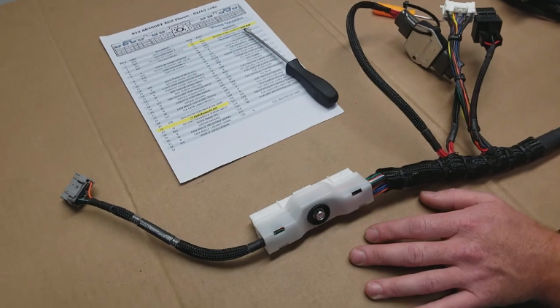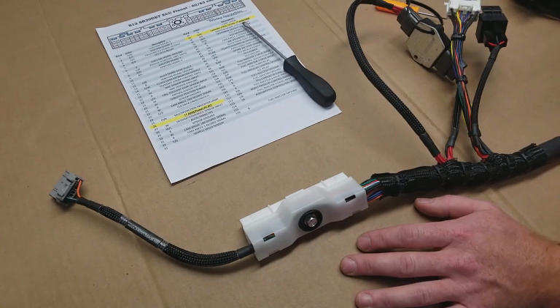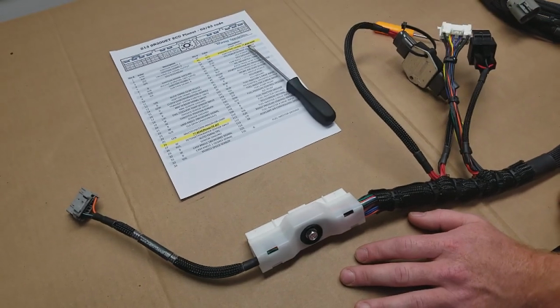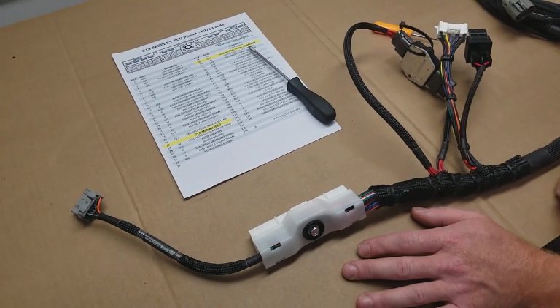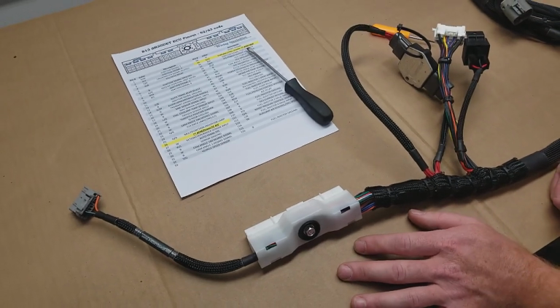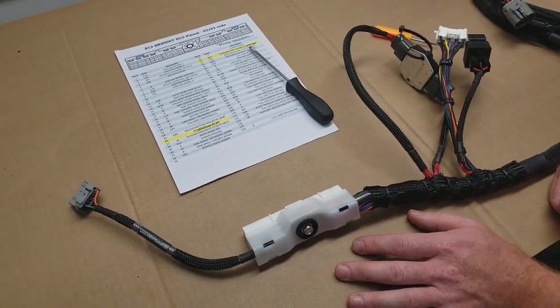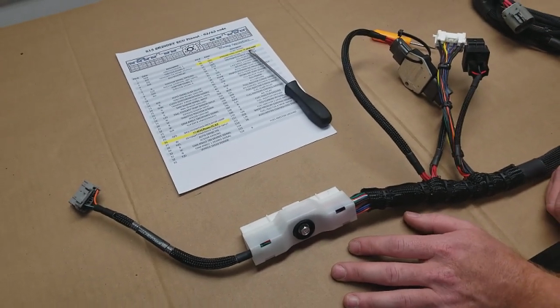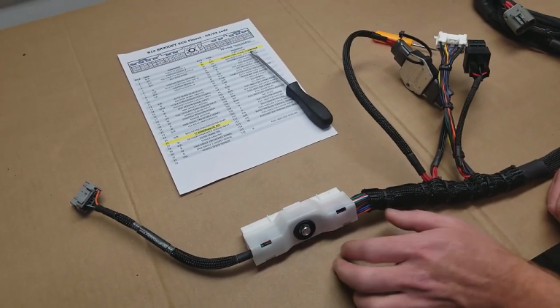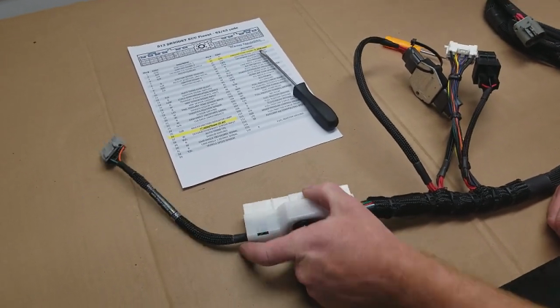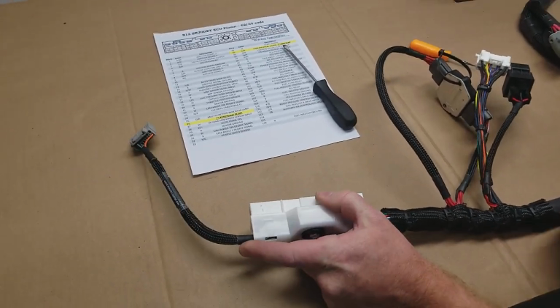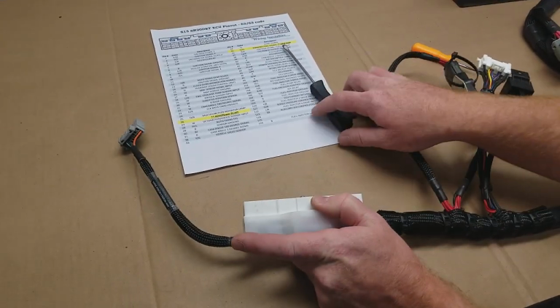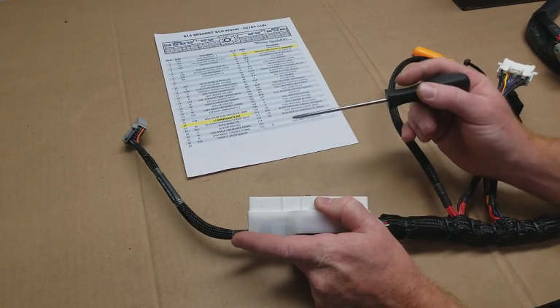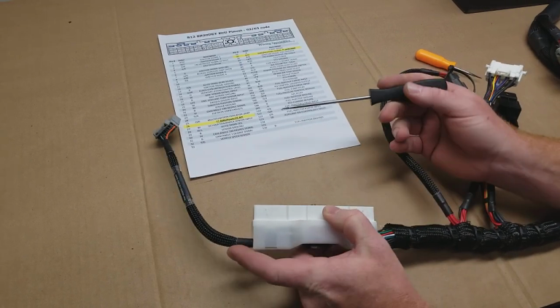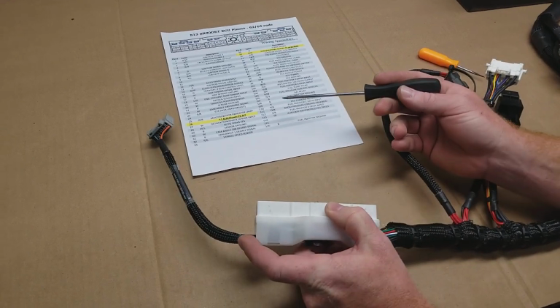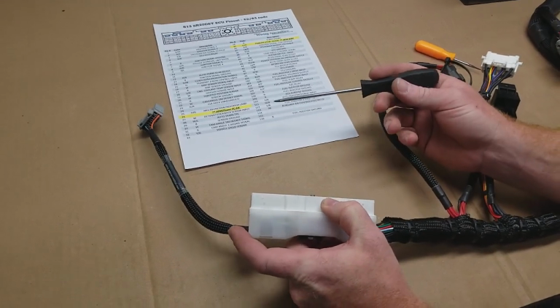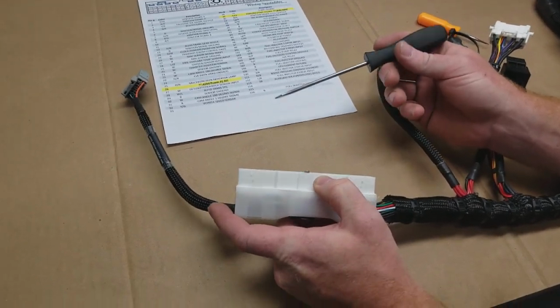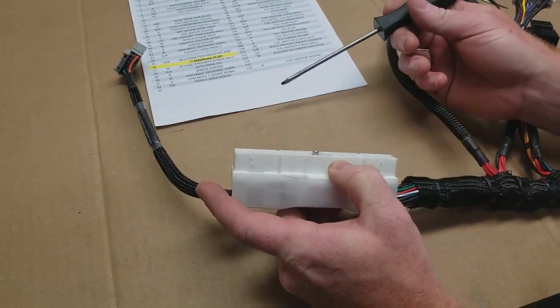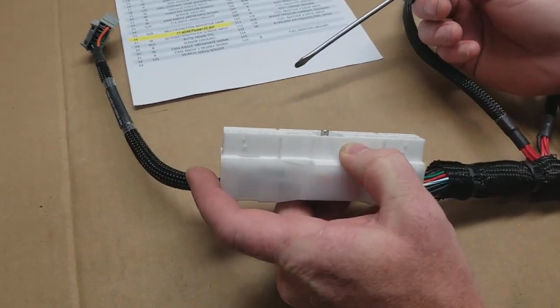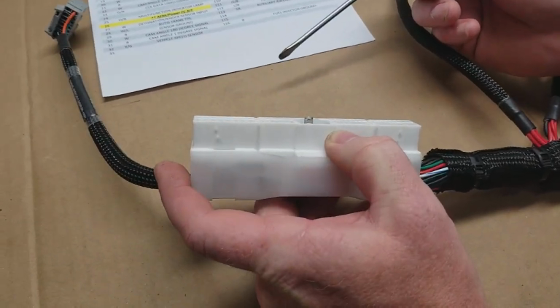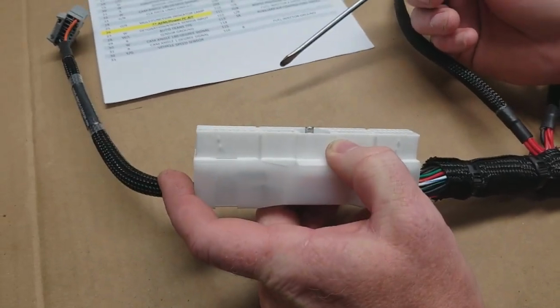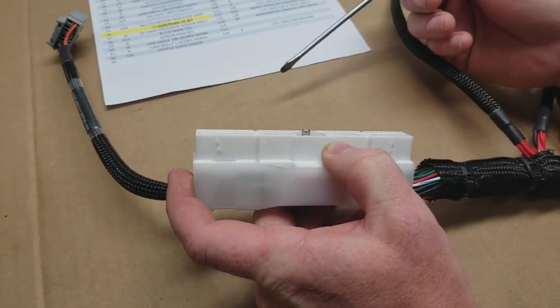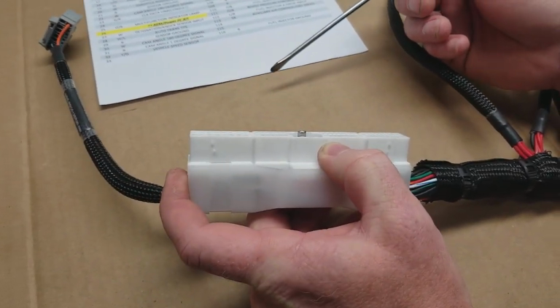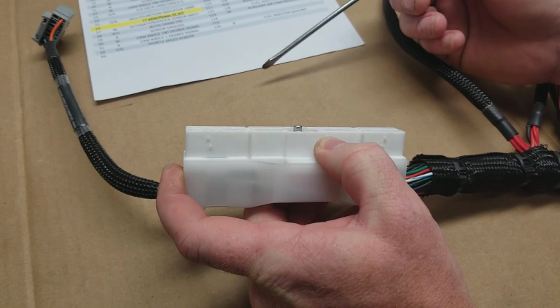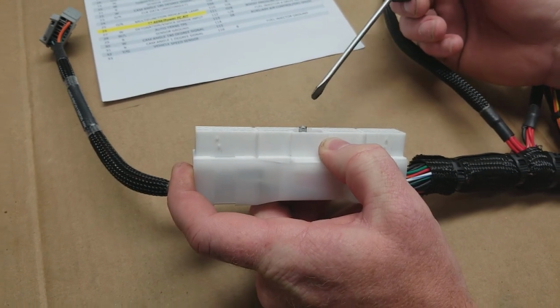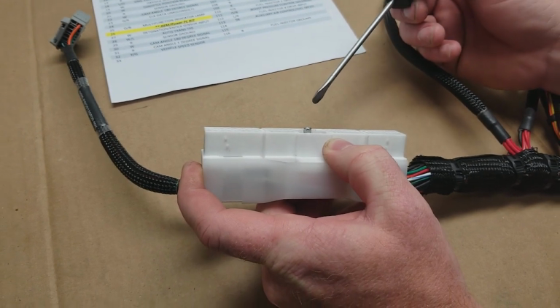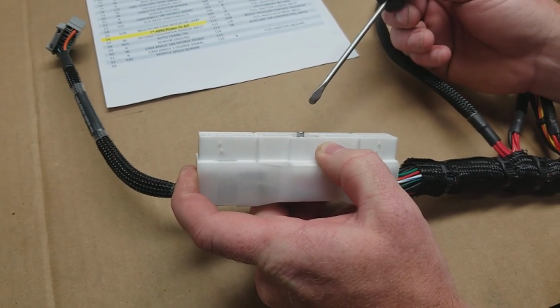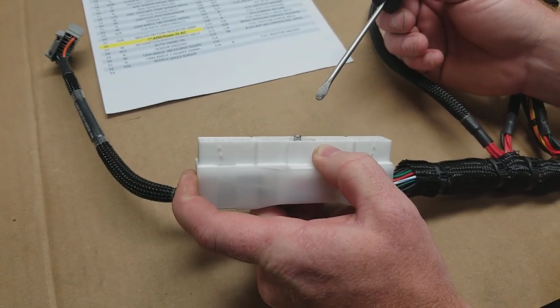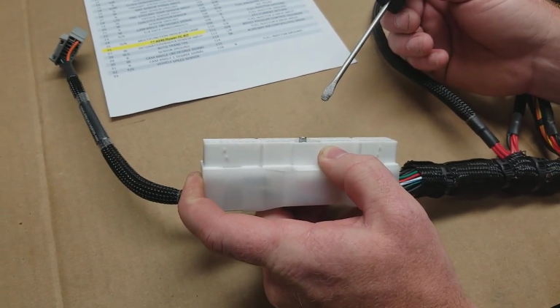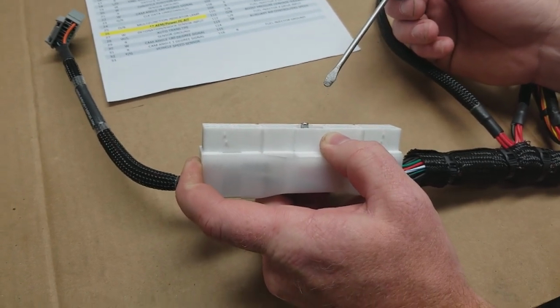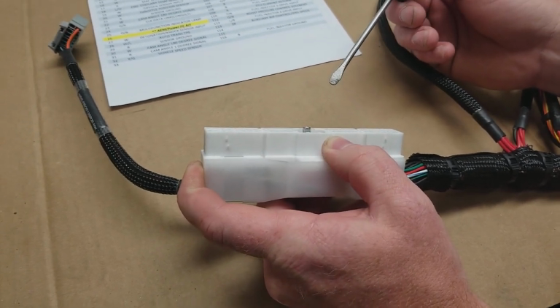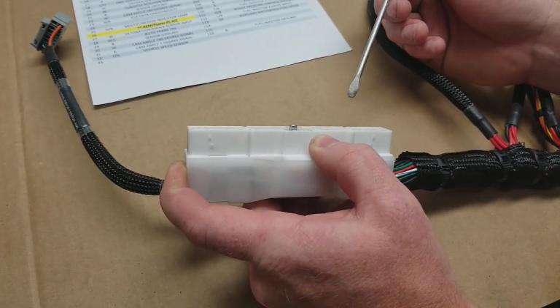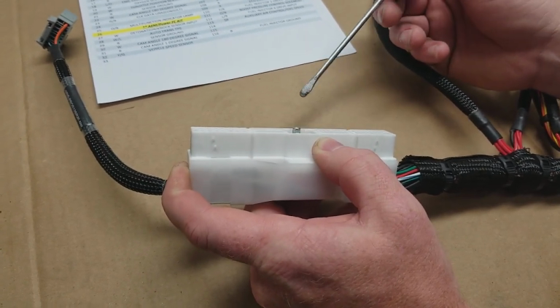Hey guys, it's Earl and Brian here. Today we're going to go over converting our standard 64-pin SR20 to an AMV2. There'll be similar changes for other Haltech plug-and-plays or Link plug-and-plays.